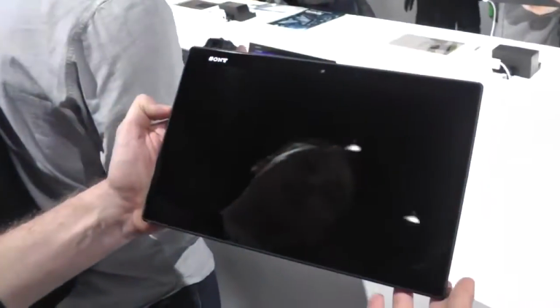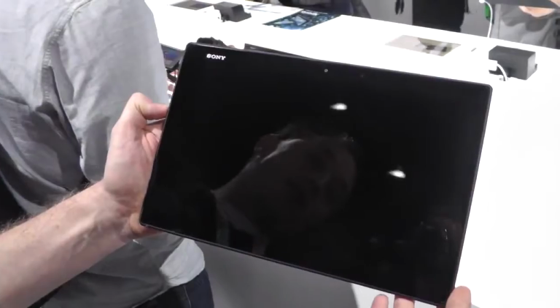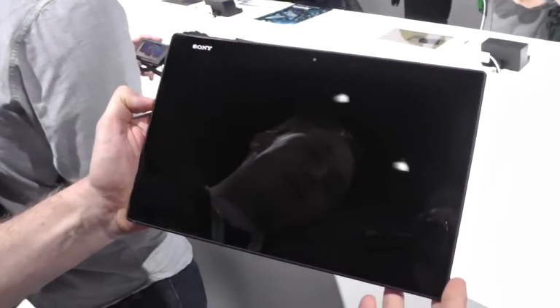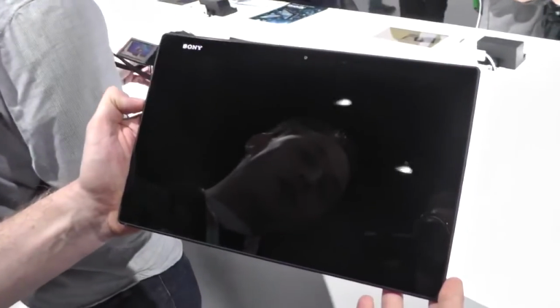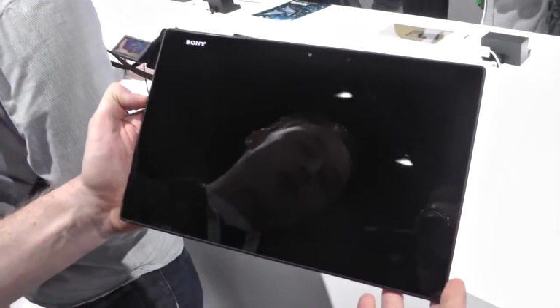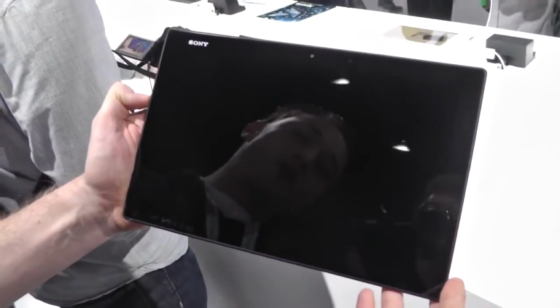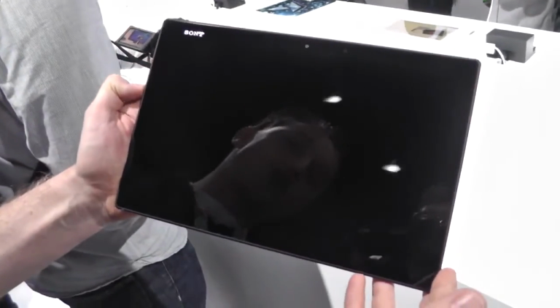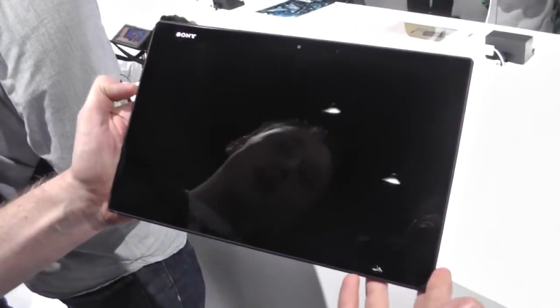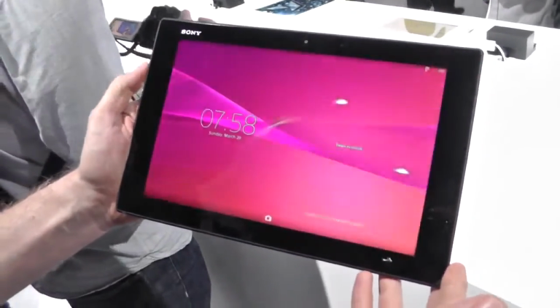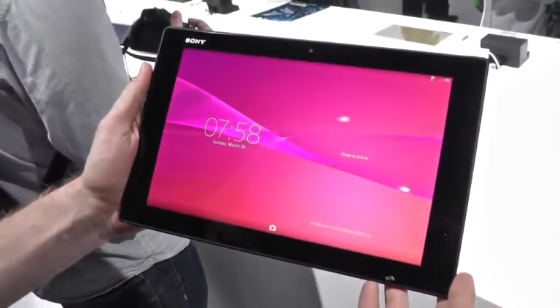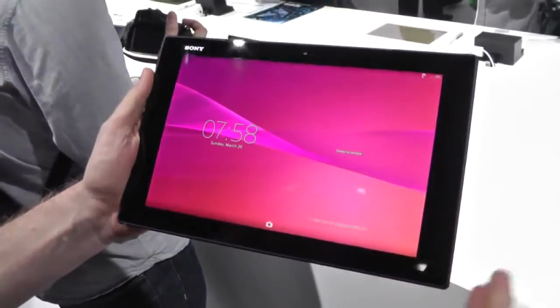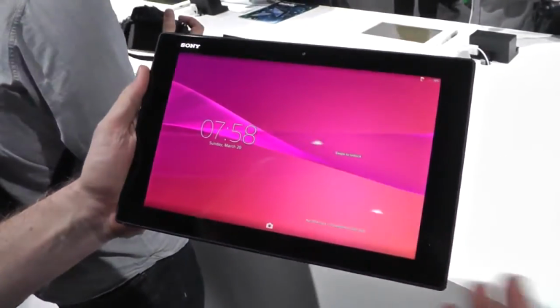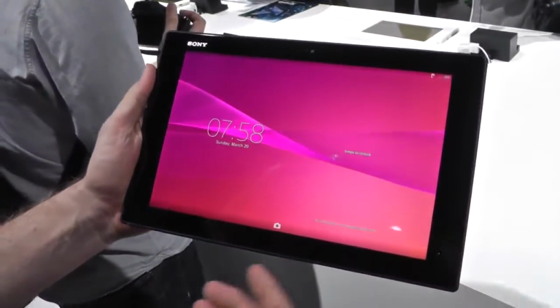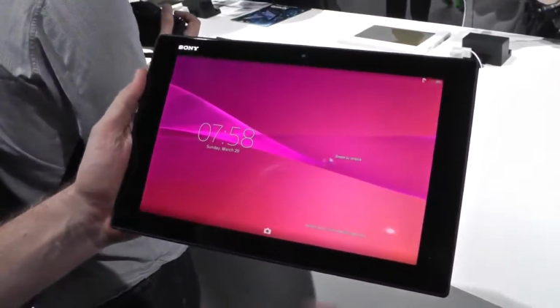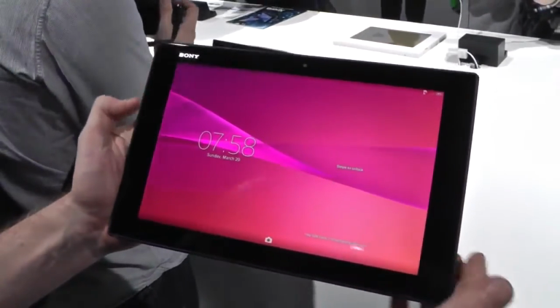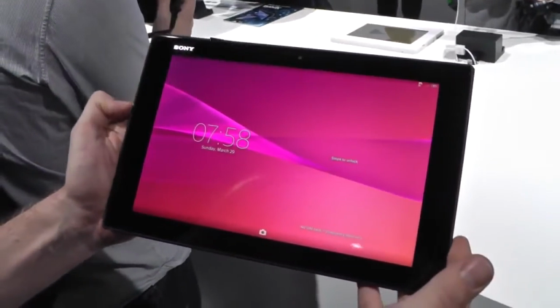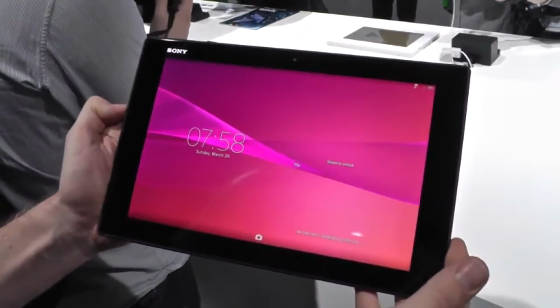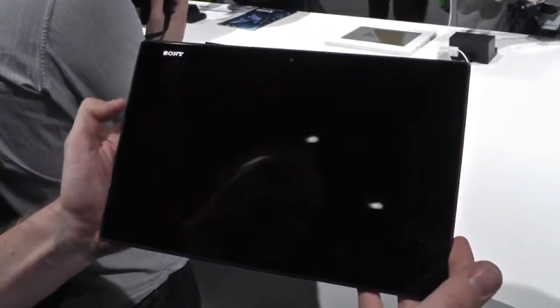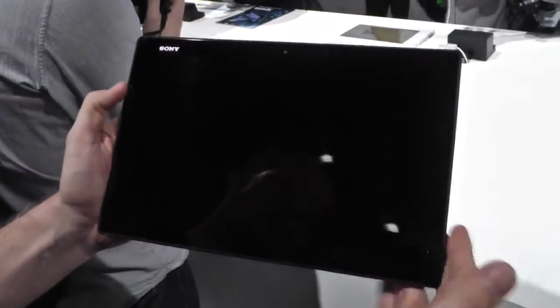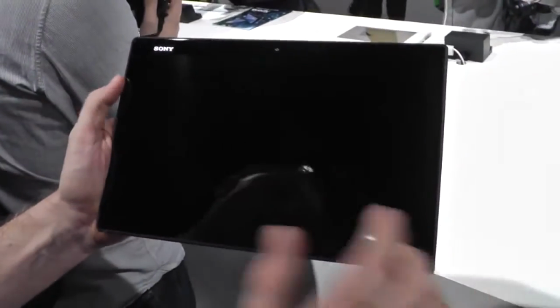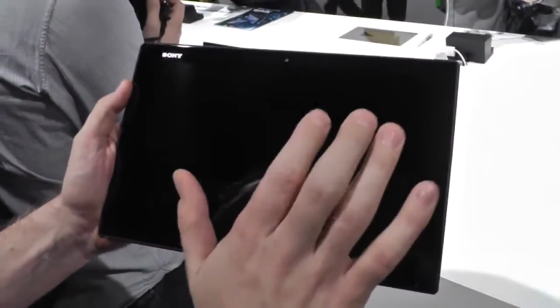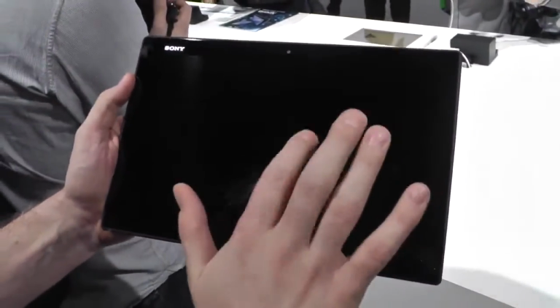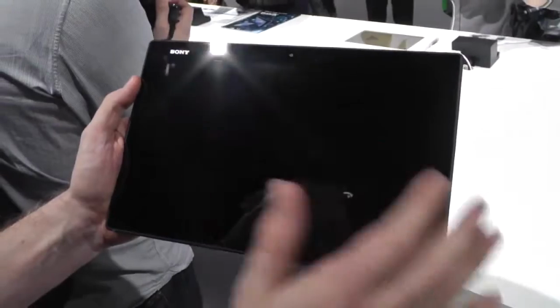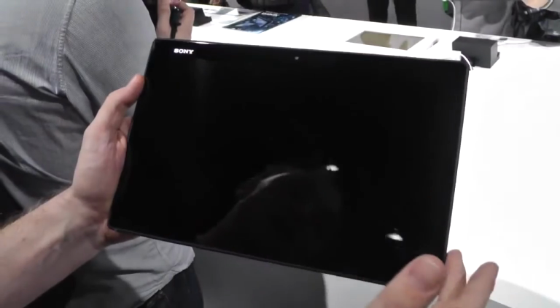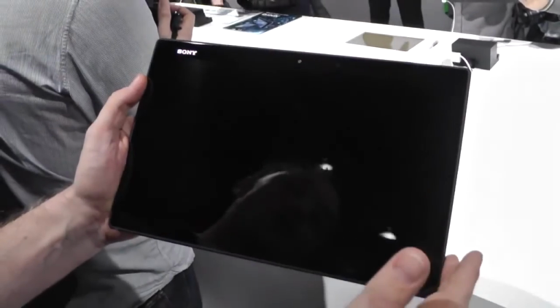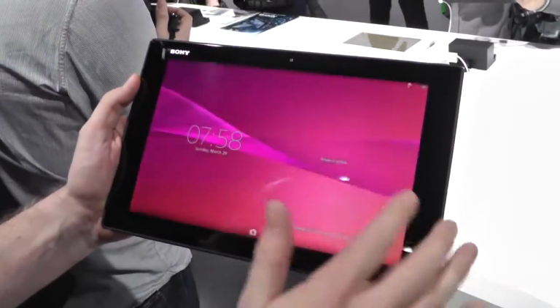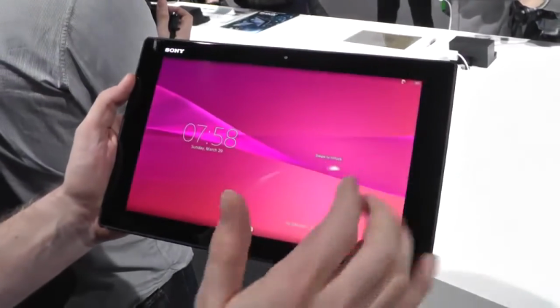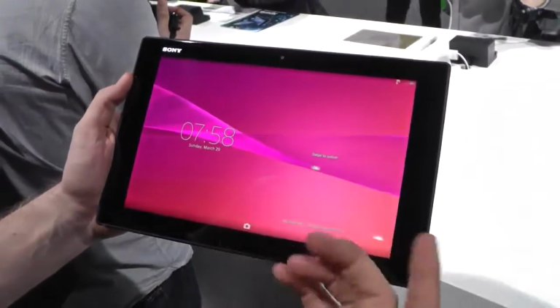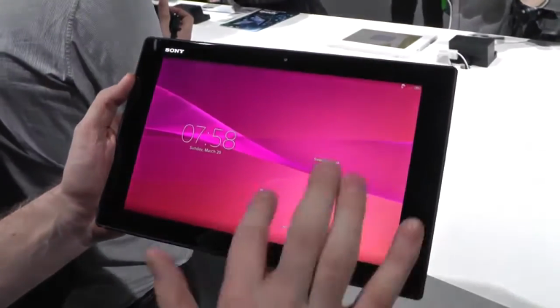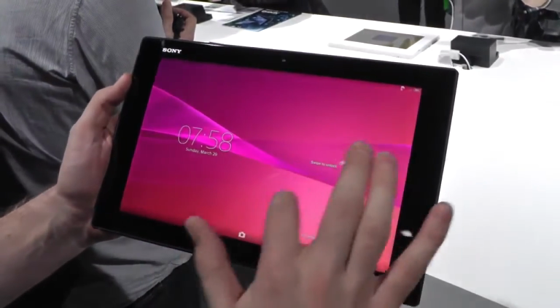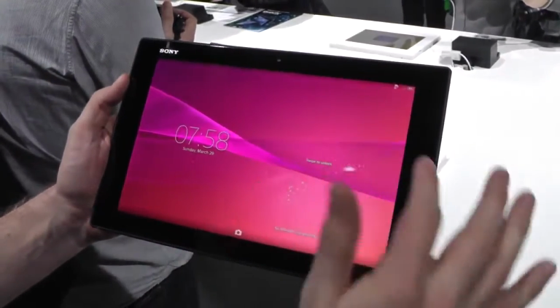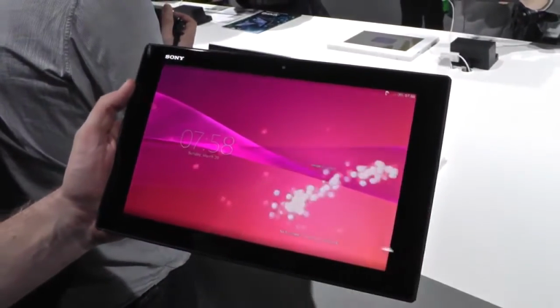This is the Tablet S2 from Sony, a new tablet we just announced. If I want, just double tap and go in, swipe to unlock.